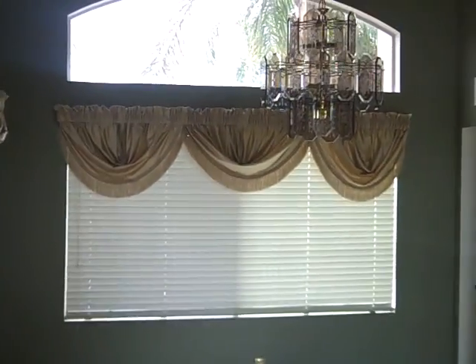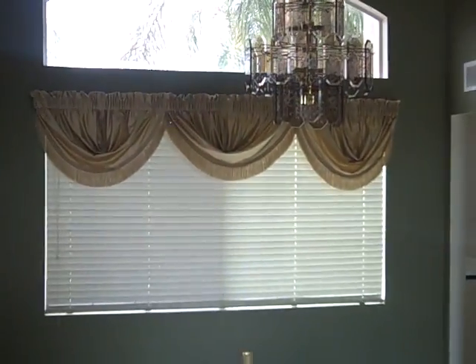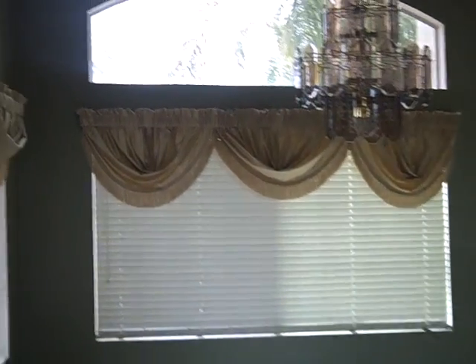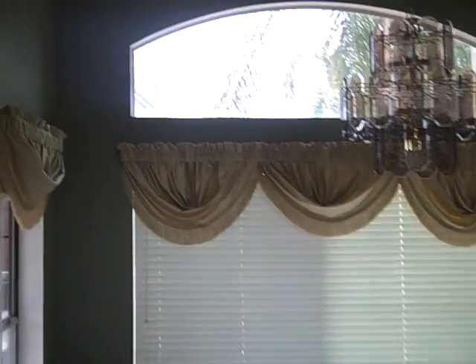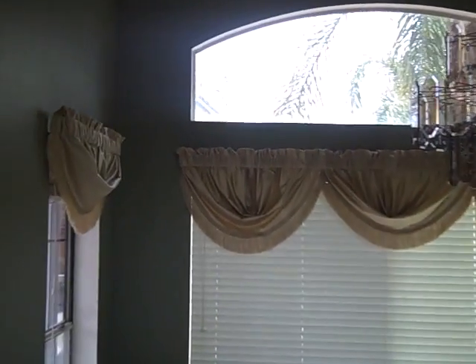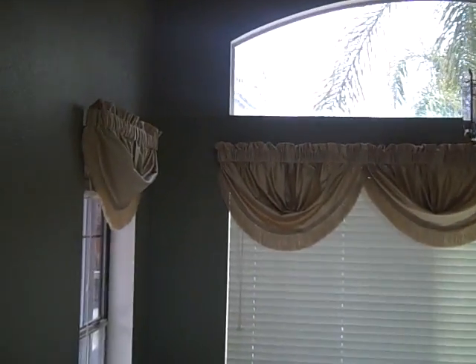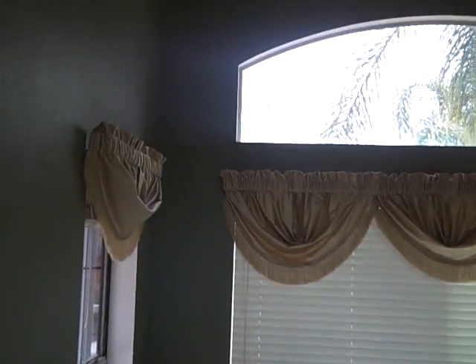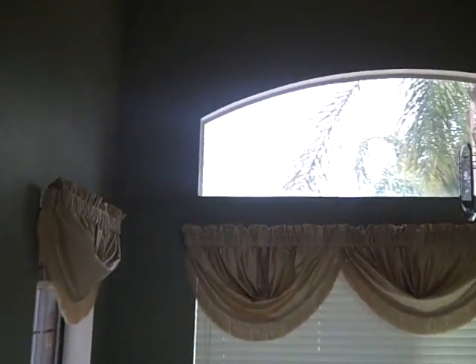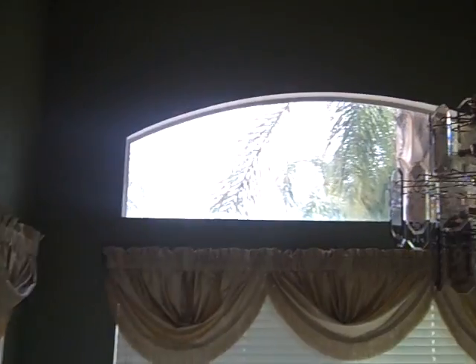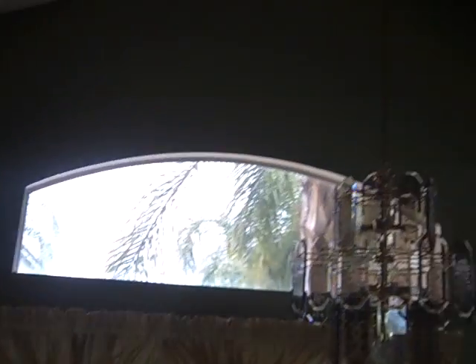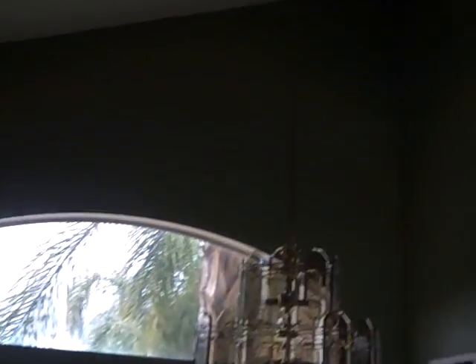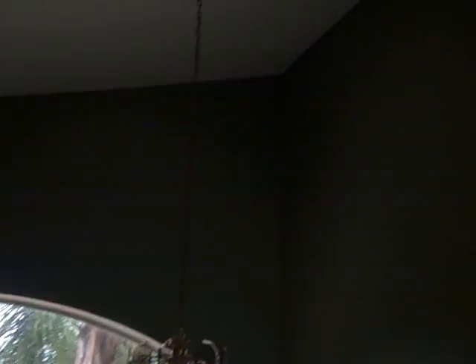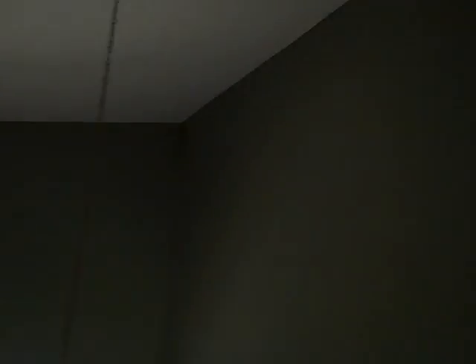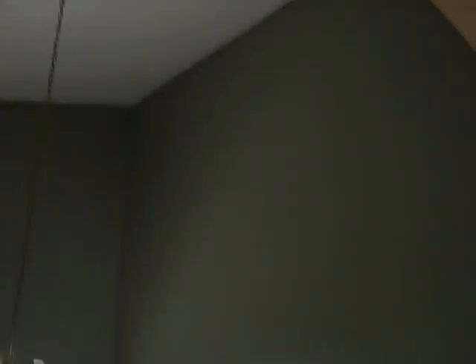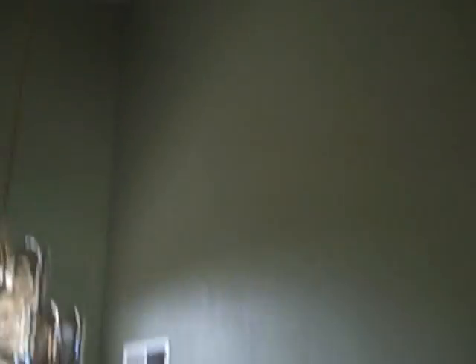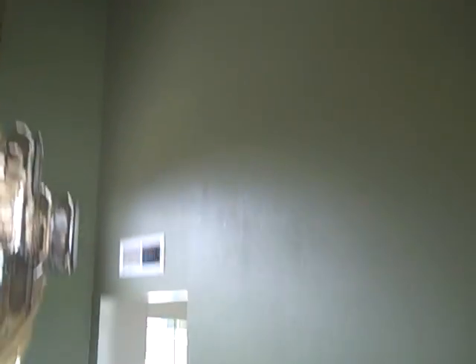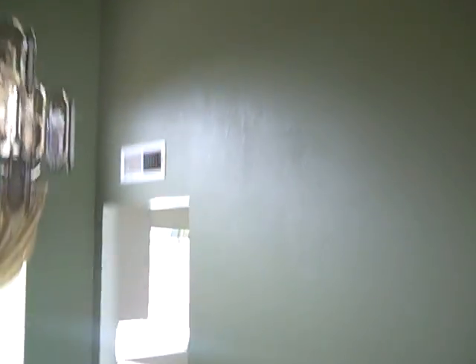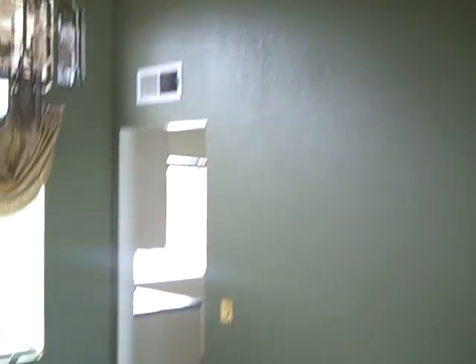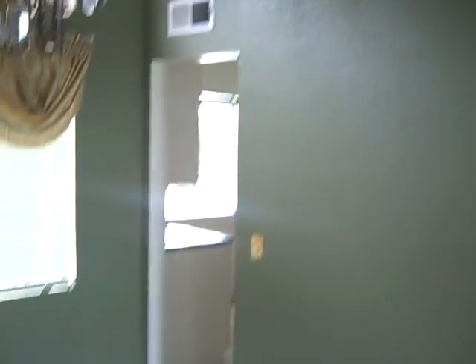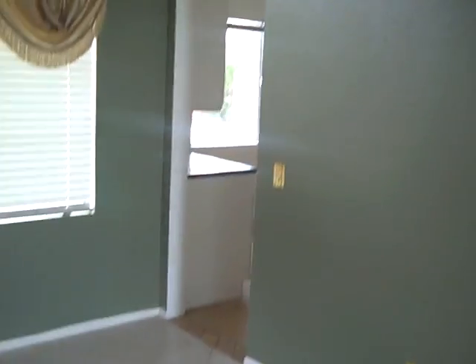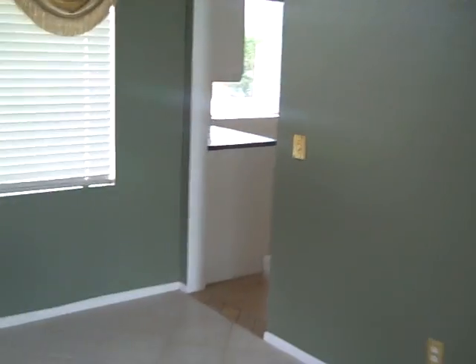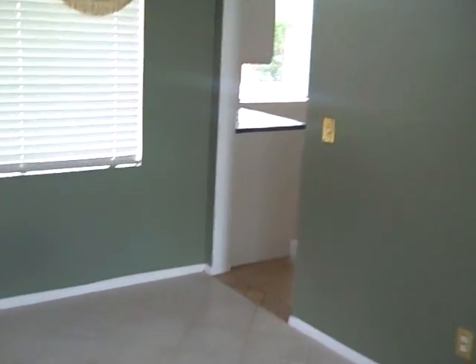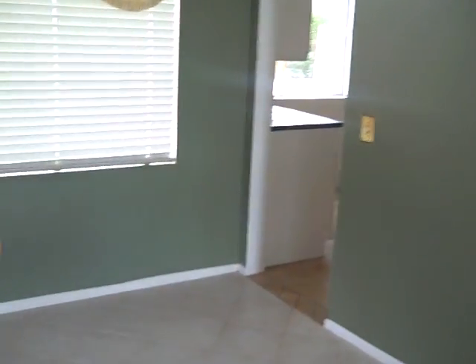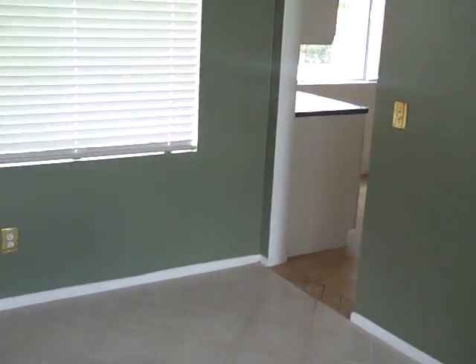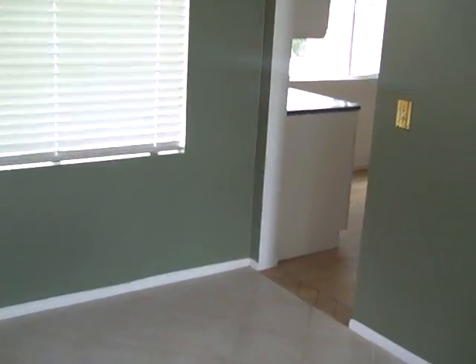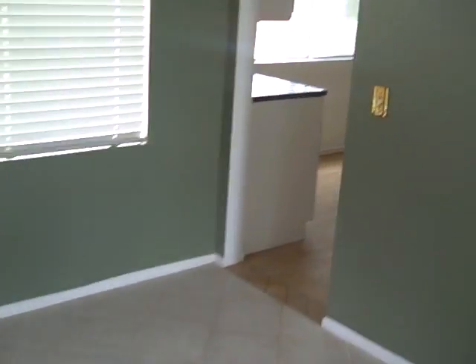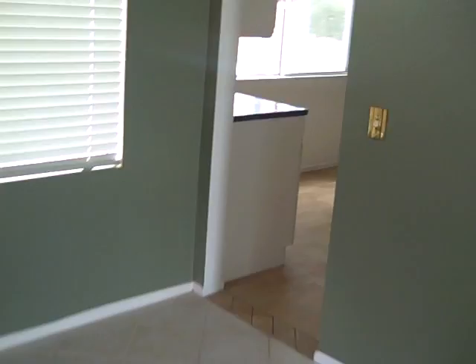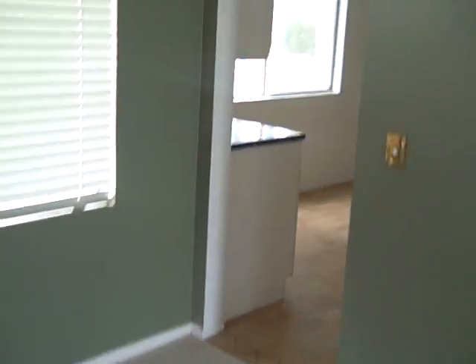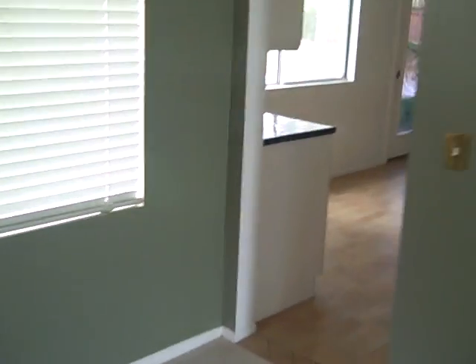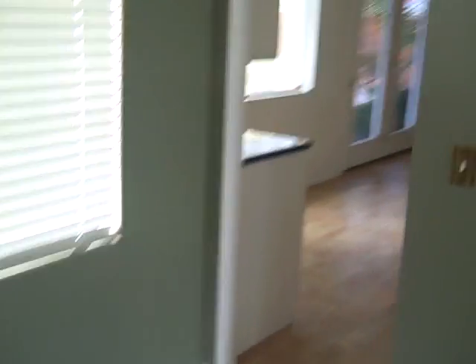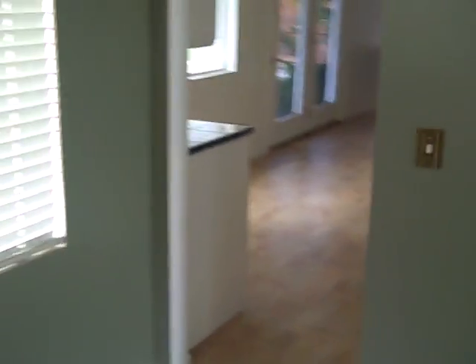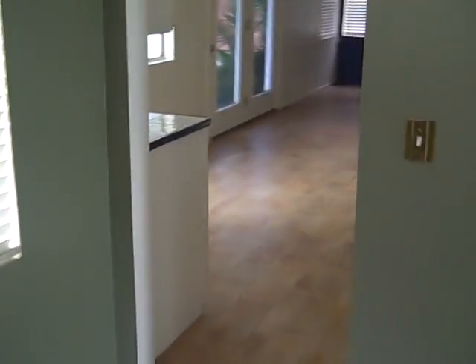There are window treatments and a lot of windows. The ceiling goes up to 20 feet. This is a very impressive, elegant room.